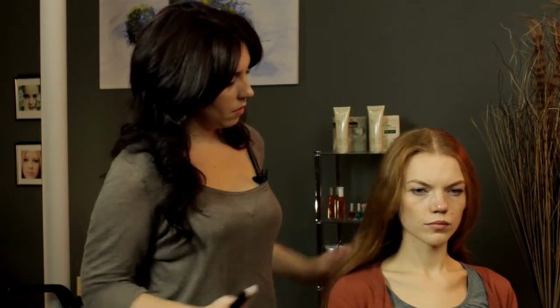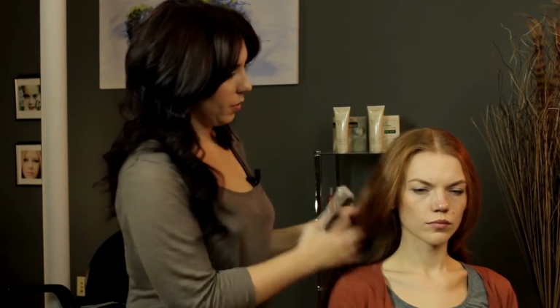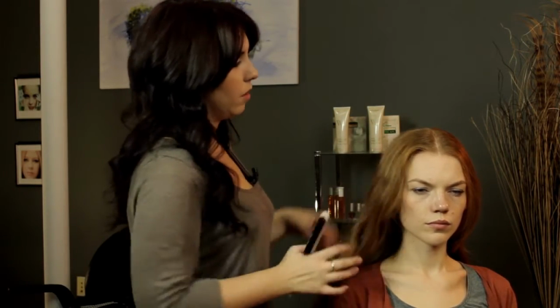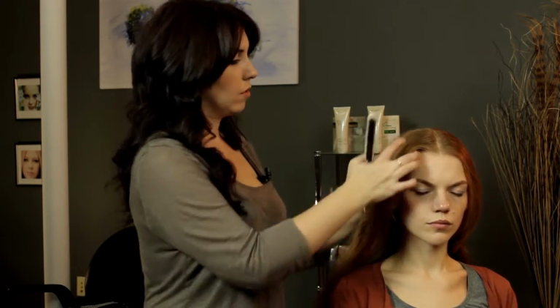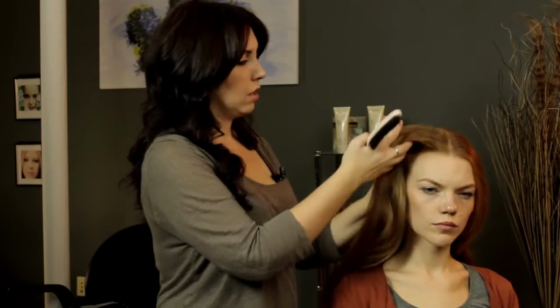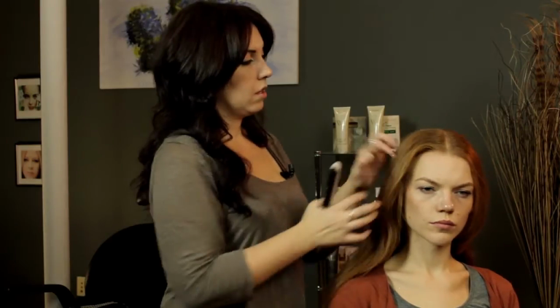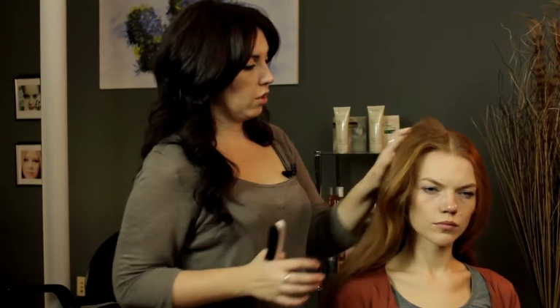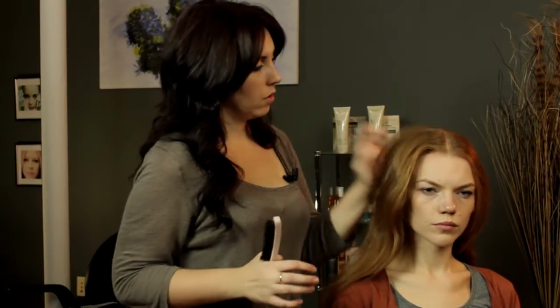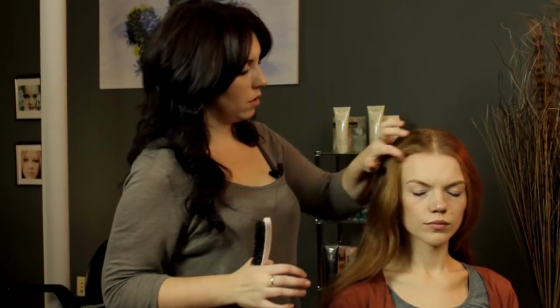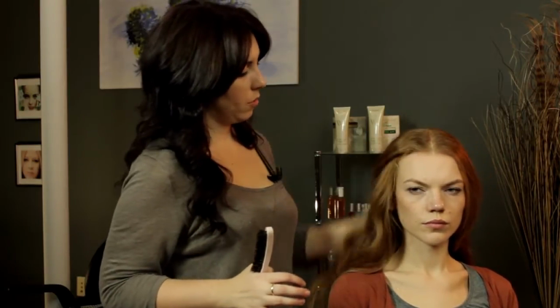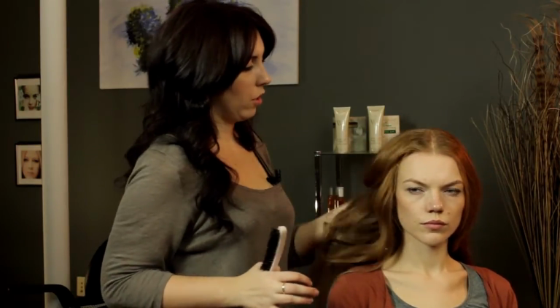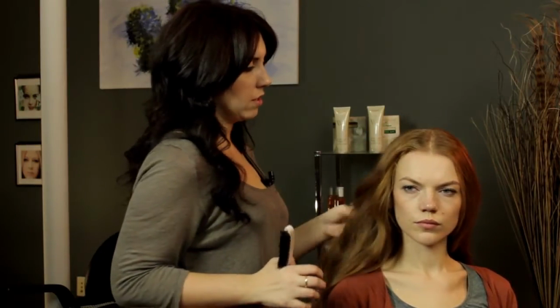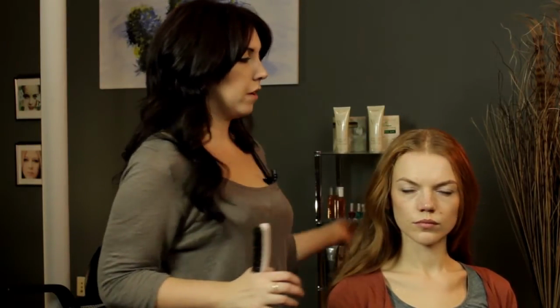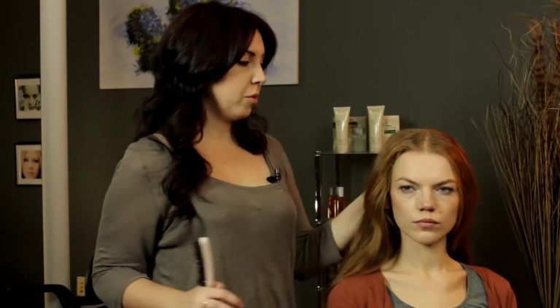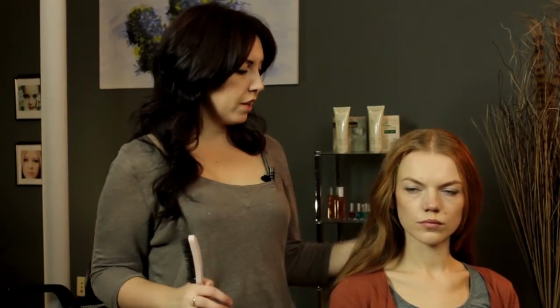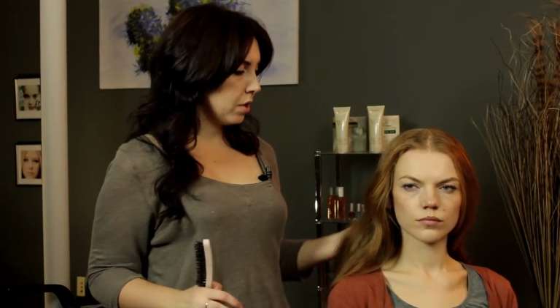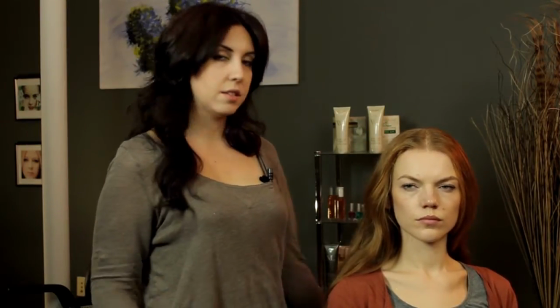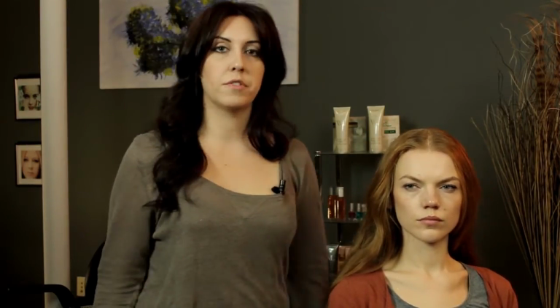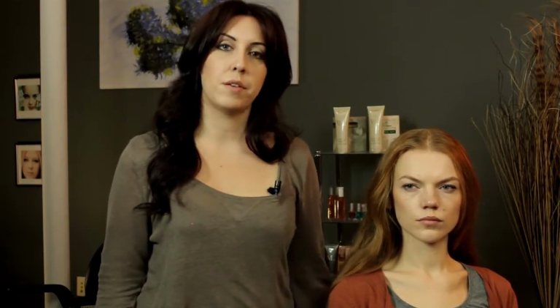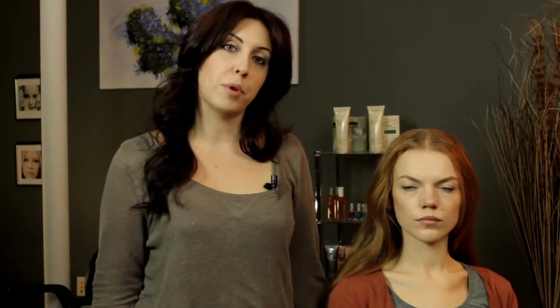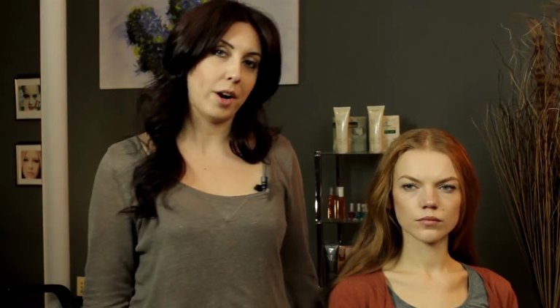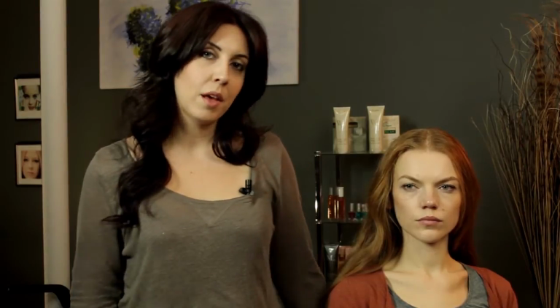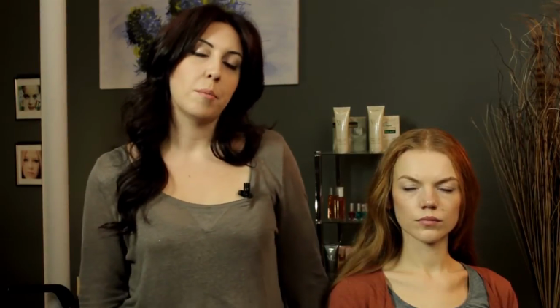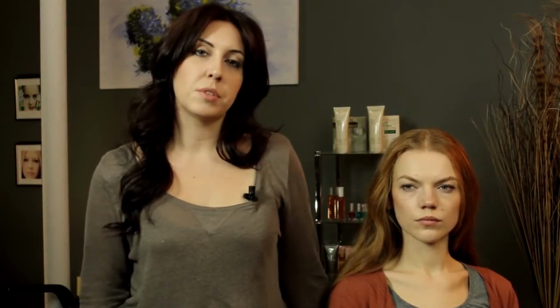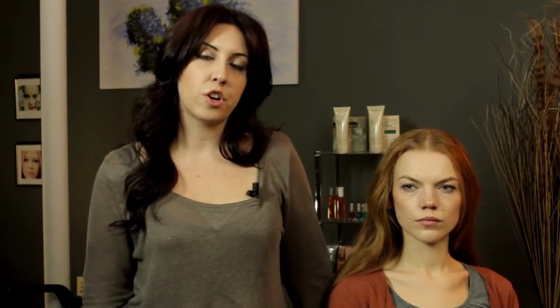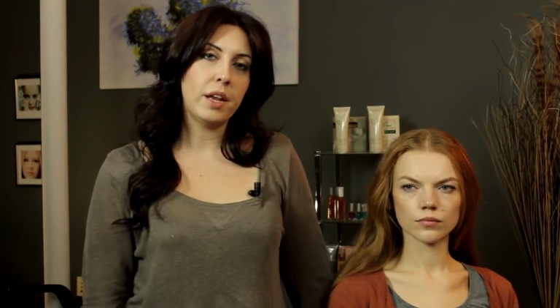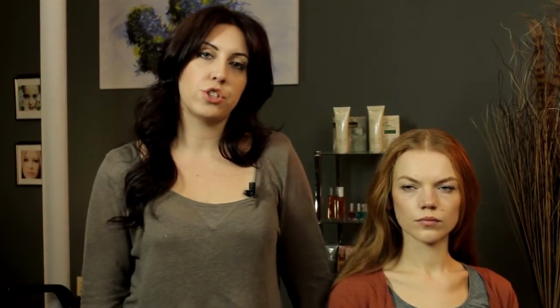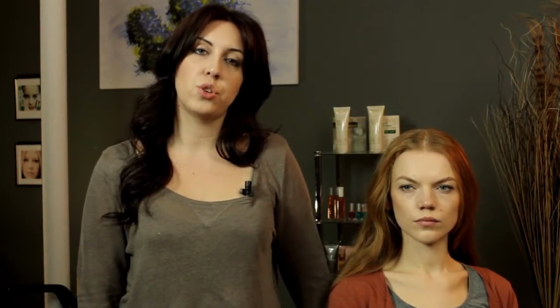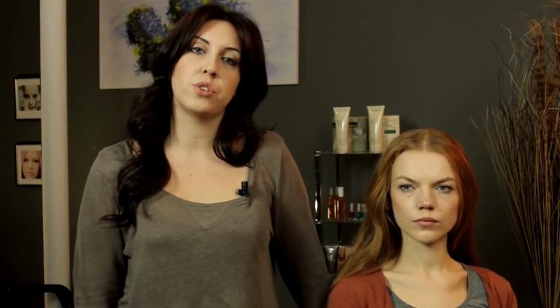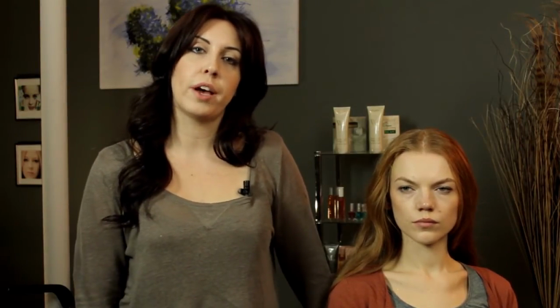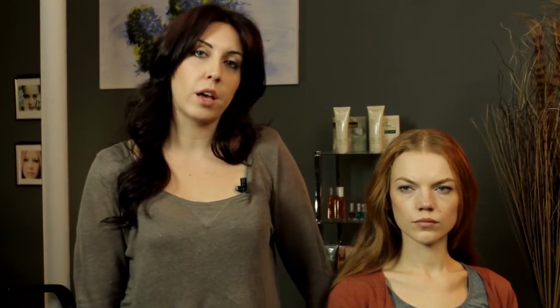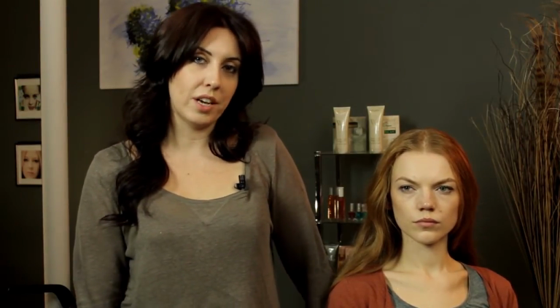There we go. So there we have Hilary Duff — a little bit of volume, nice soft waves, middle part. My name is Claire Coleman, and I just showed you how to do your hair like Hilary Duff.